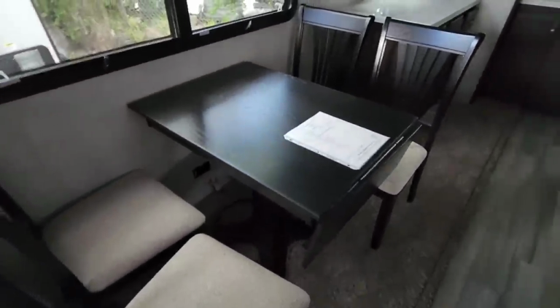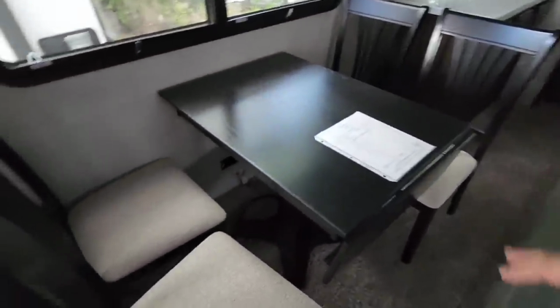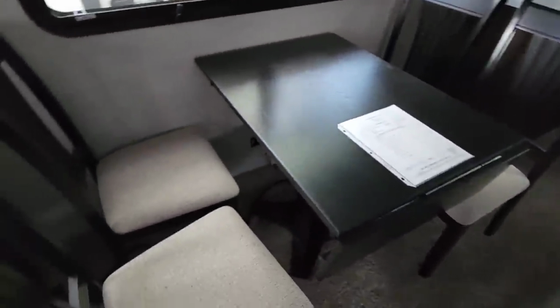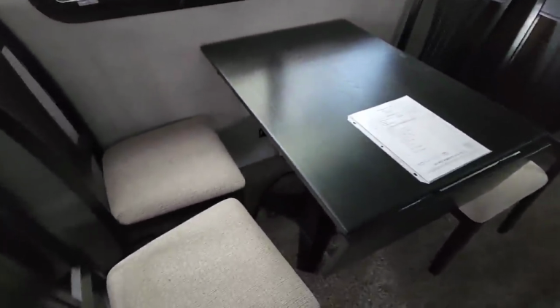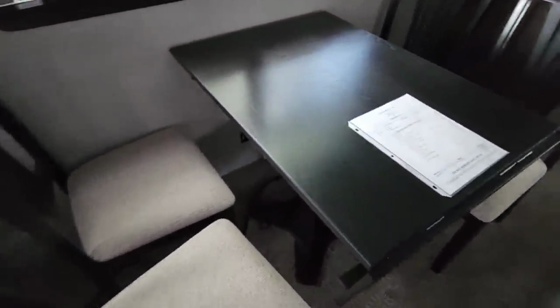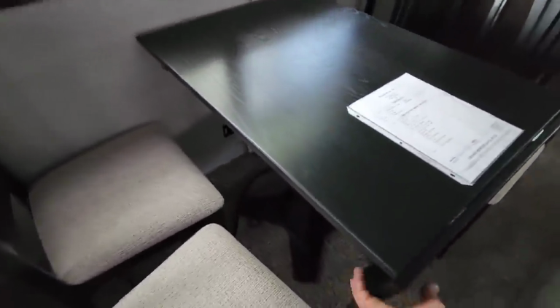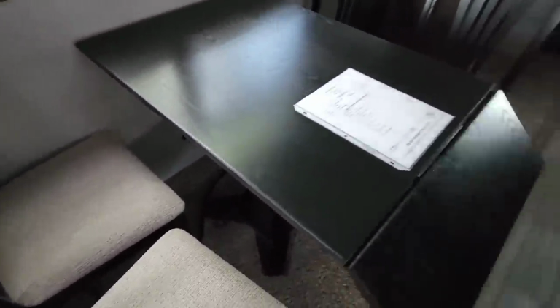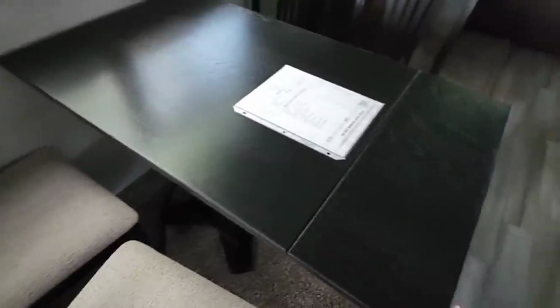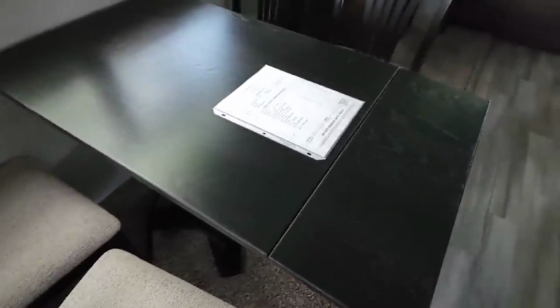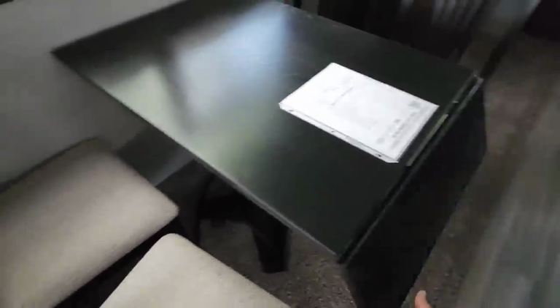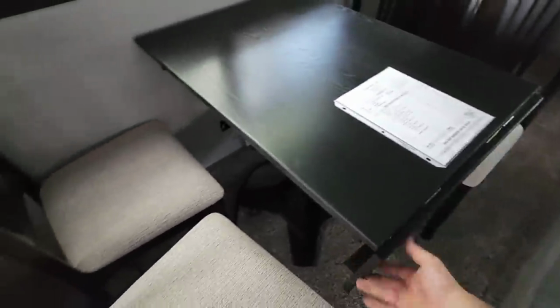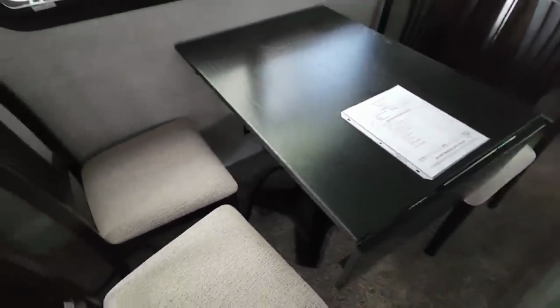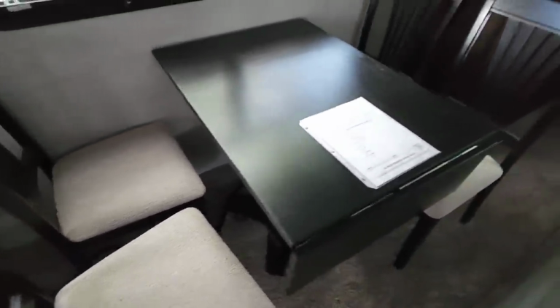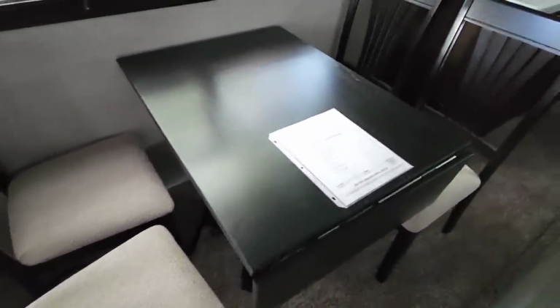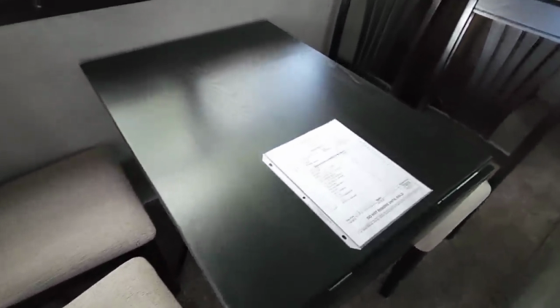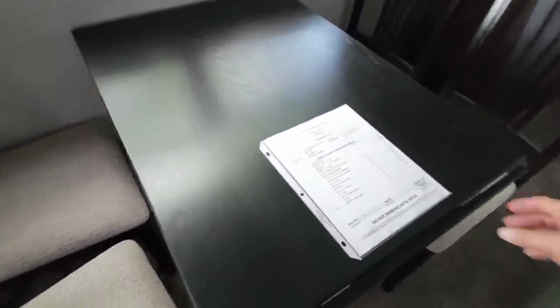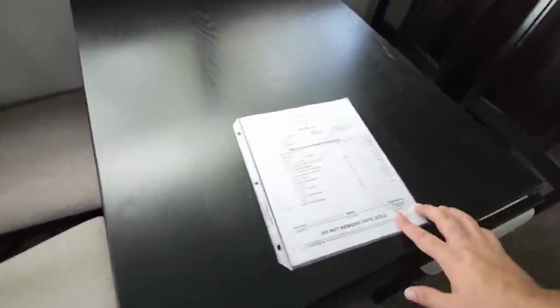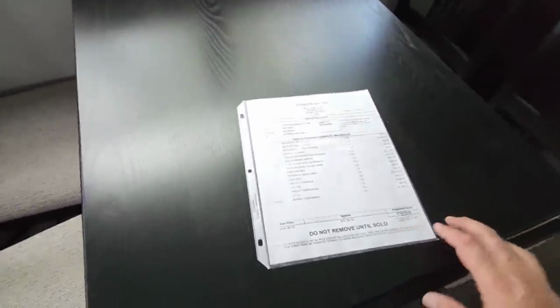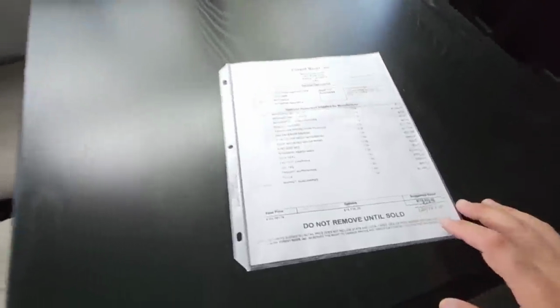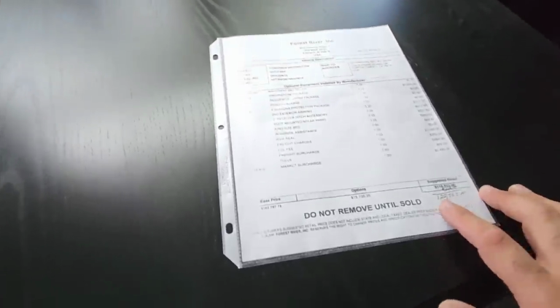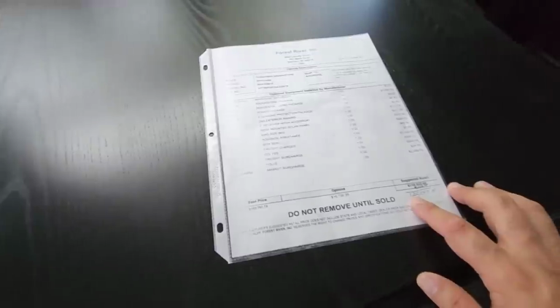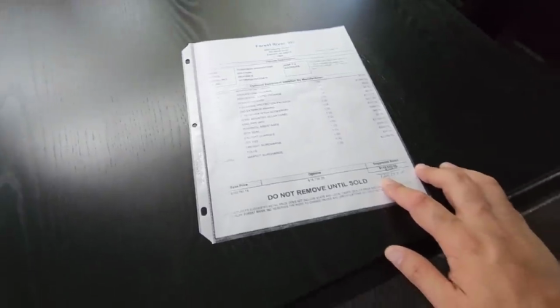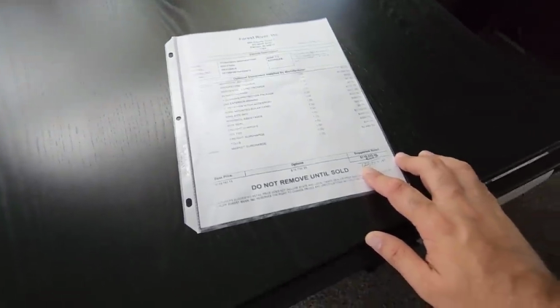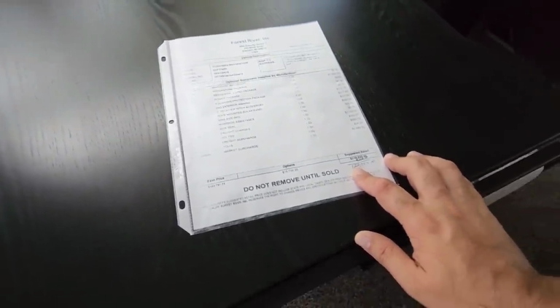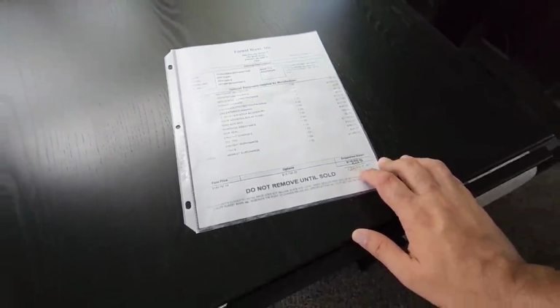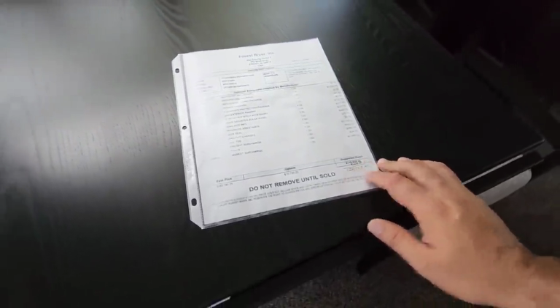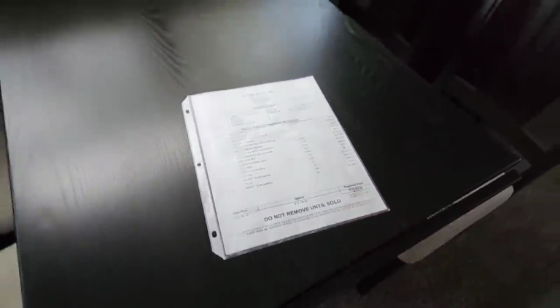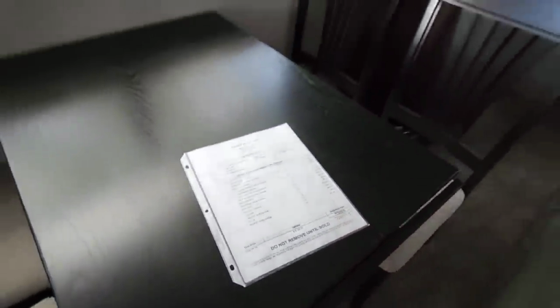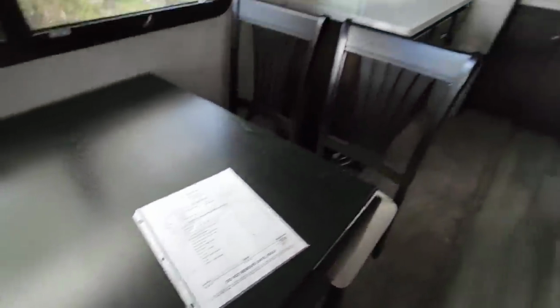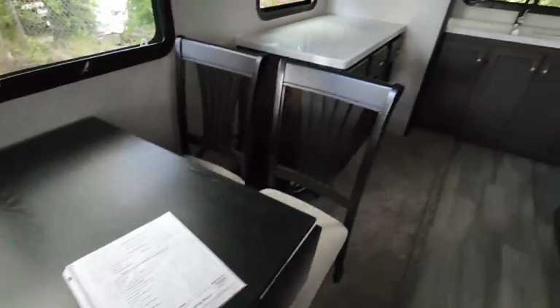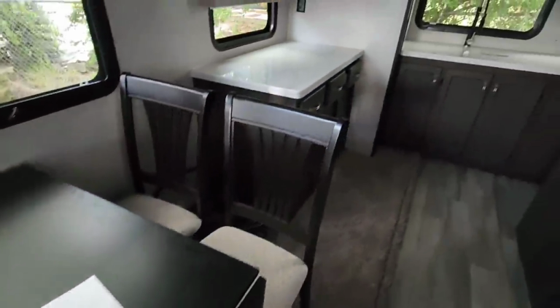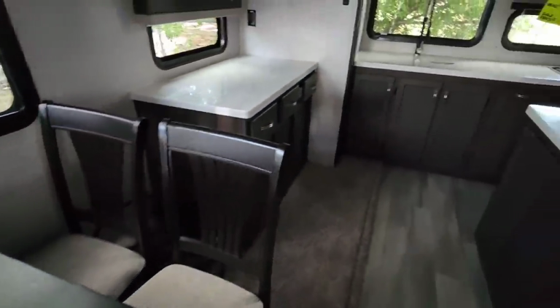You have your standard freestanding dinette plus a flip-up extension to make it a little longer if you want. The MSRP sticker shows $122,753, and we'll look at the actual sale price in just a second.